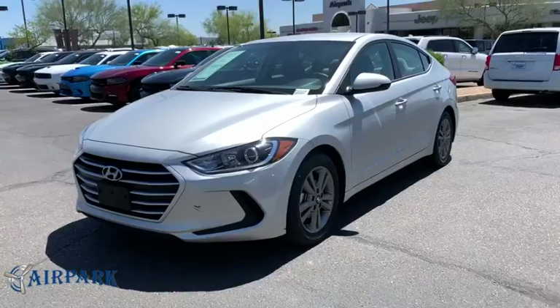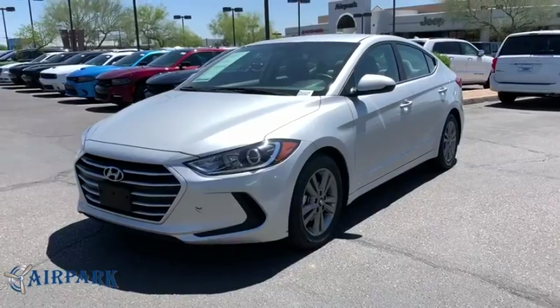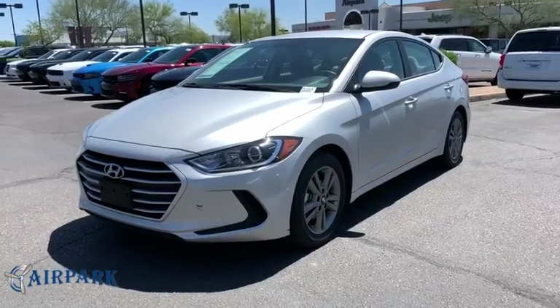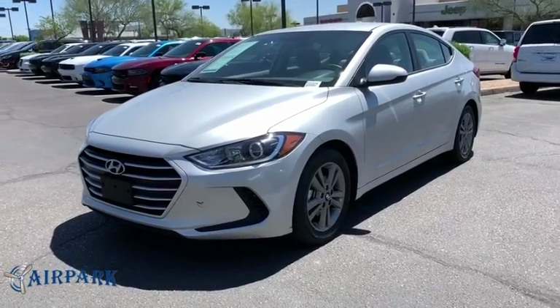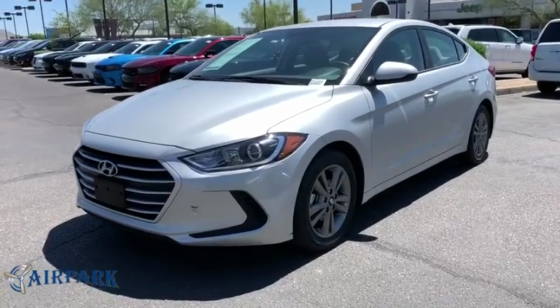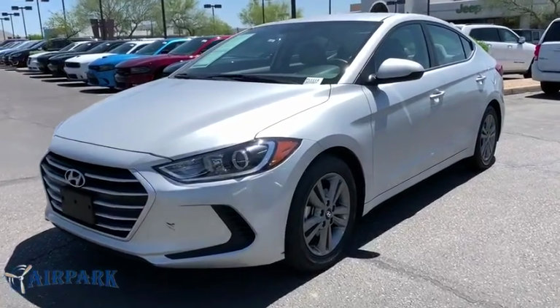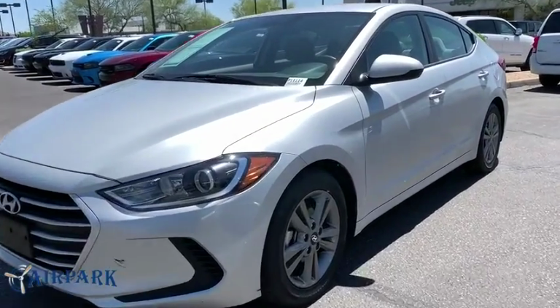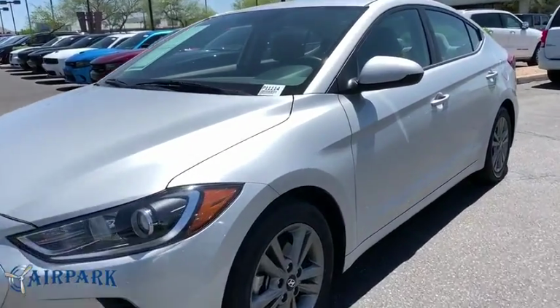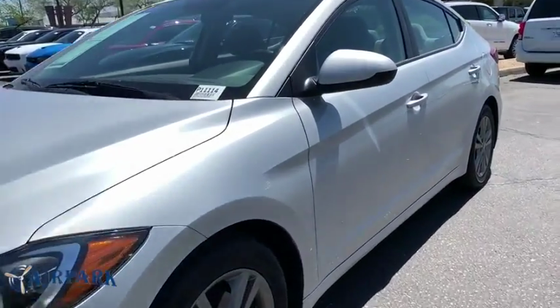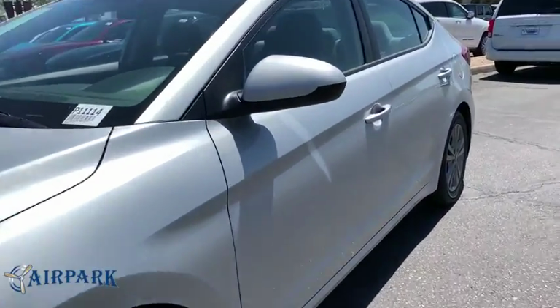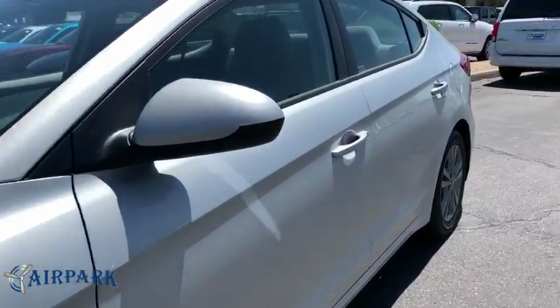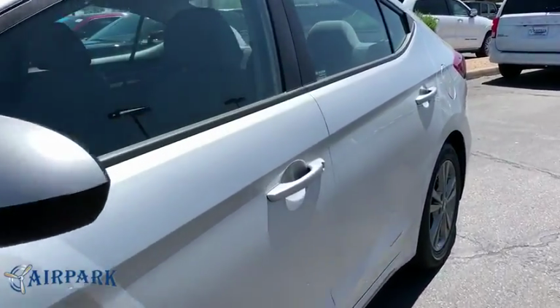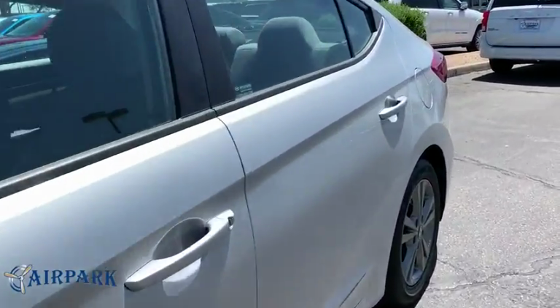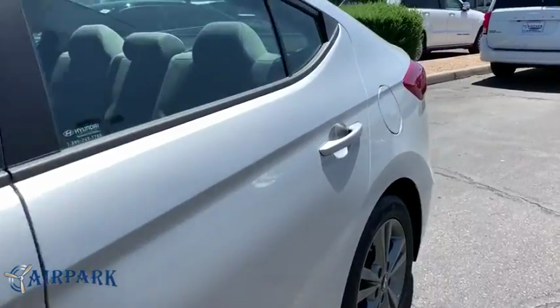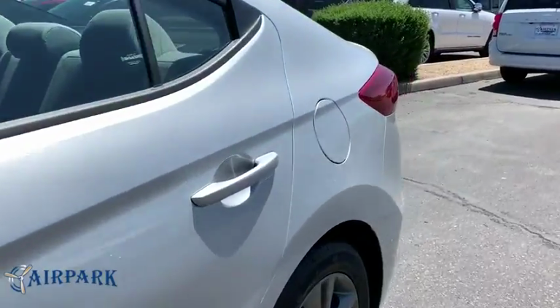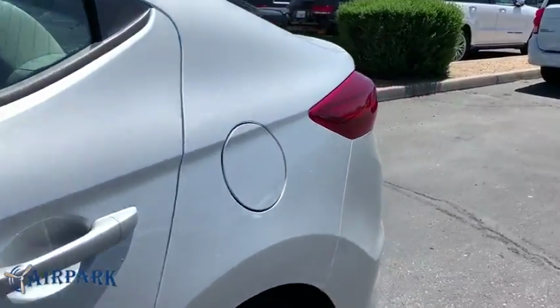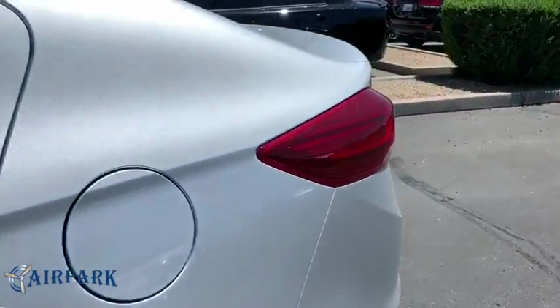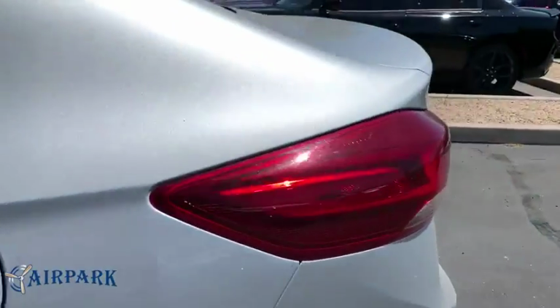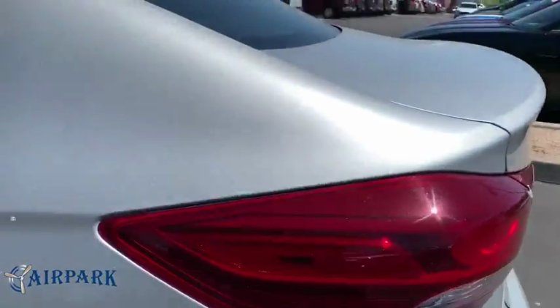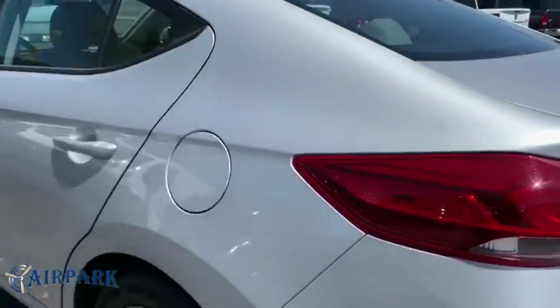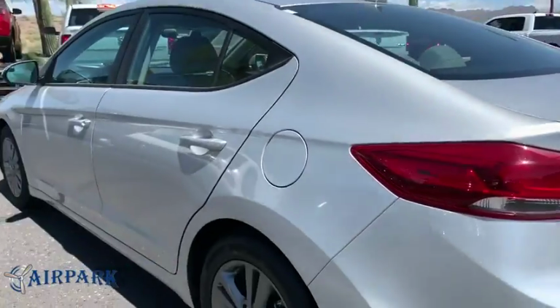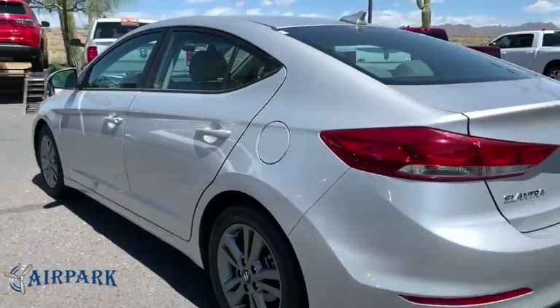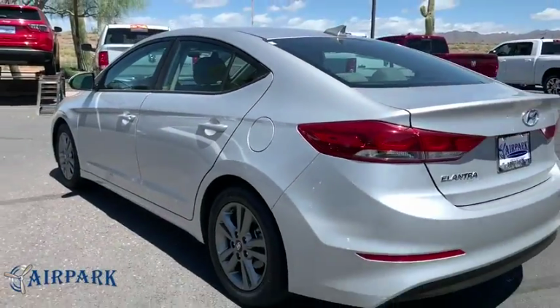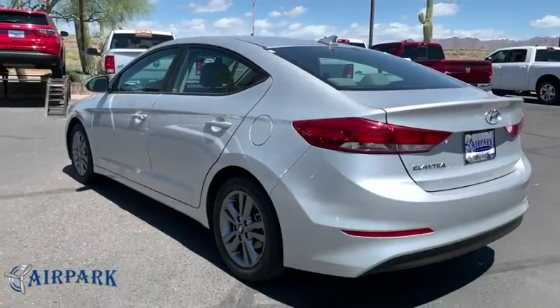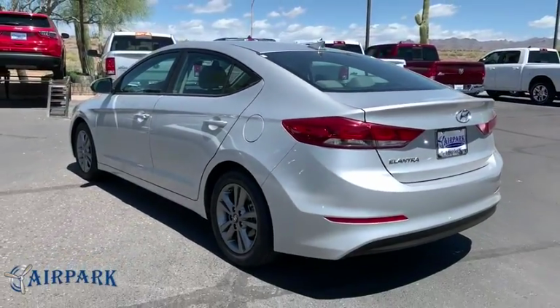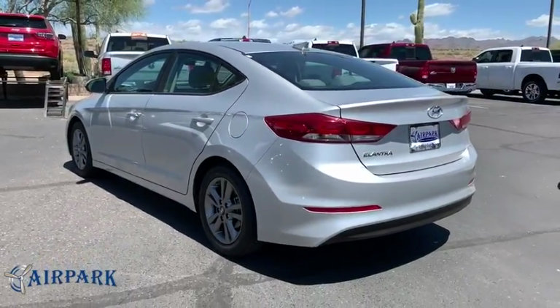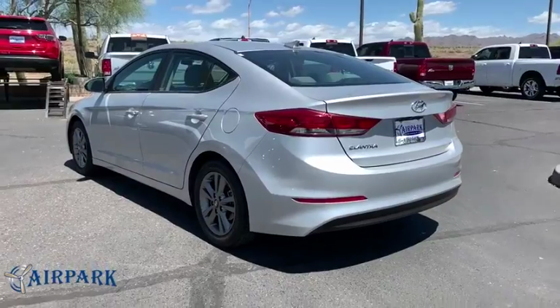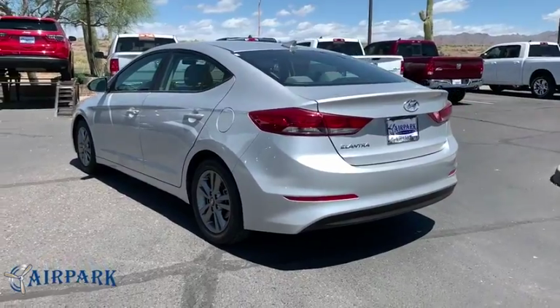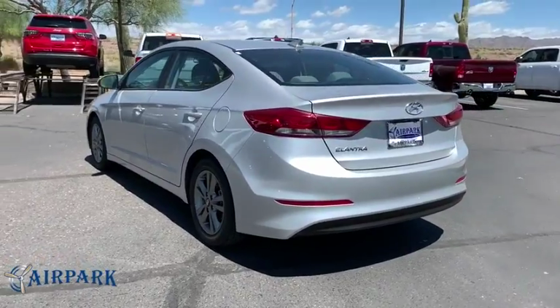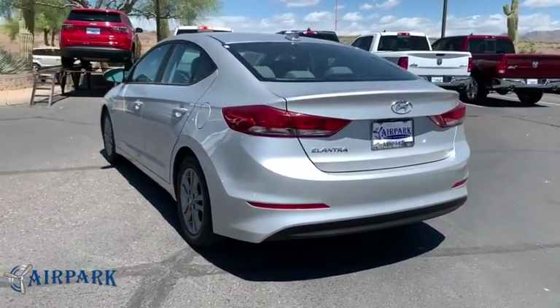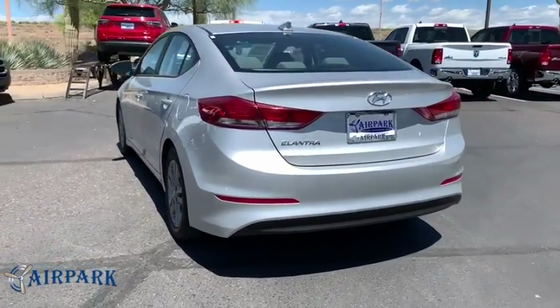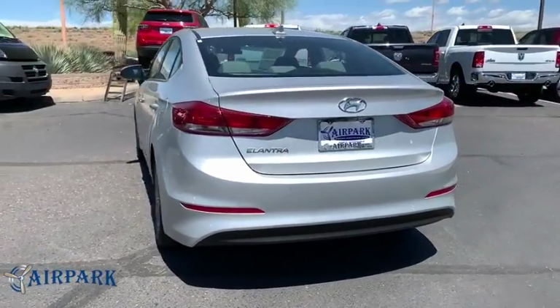2018 Hyundai Elantra. The Elantra boasts the most interior room in its class and gets an exceptional 35 mpg. With its luxurious standard features, the Elantra is an easy choice.